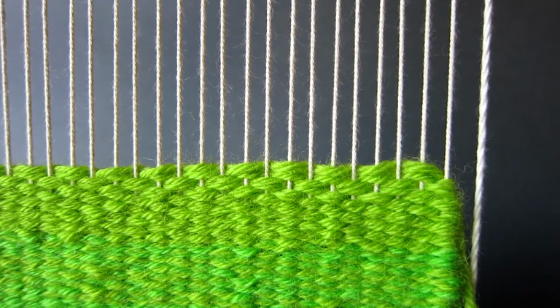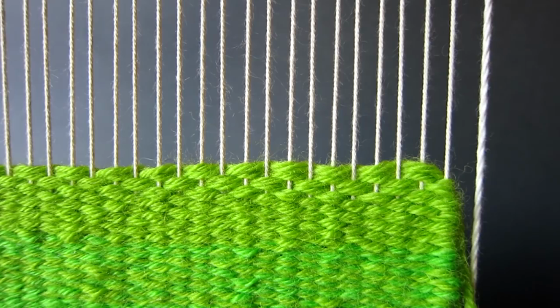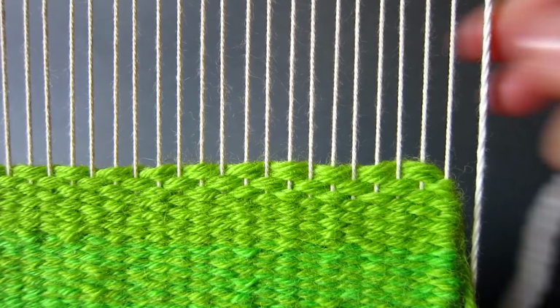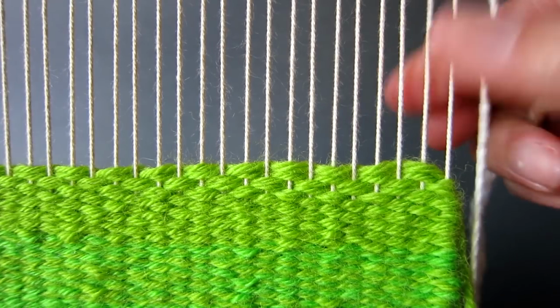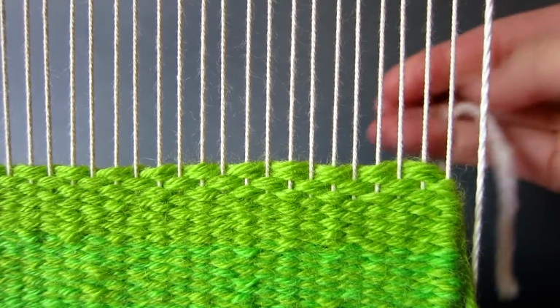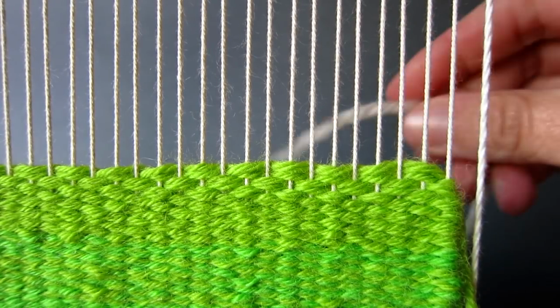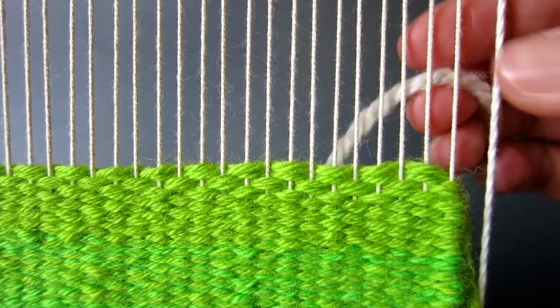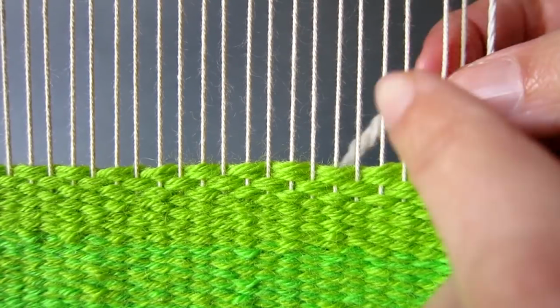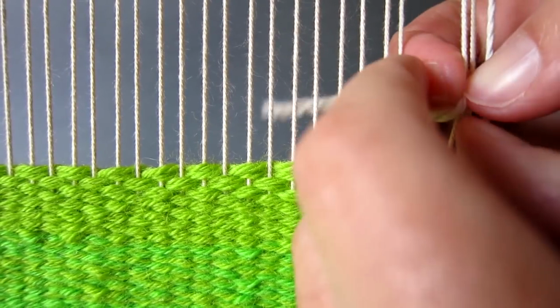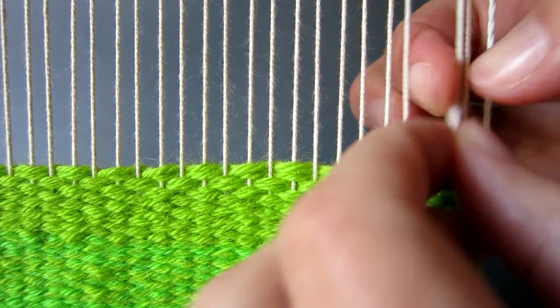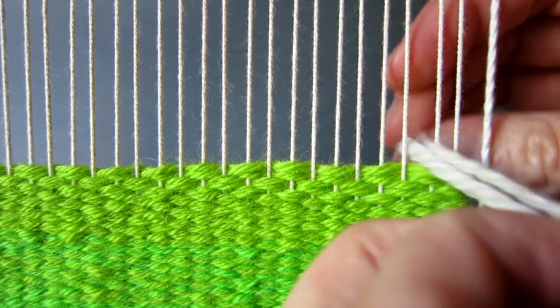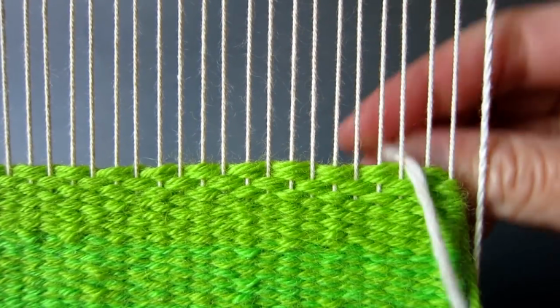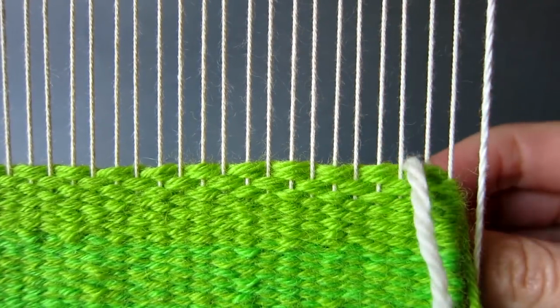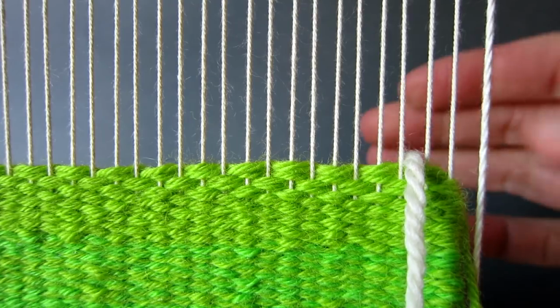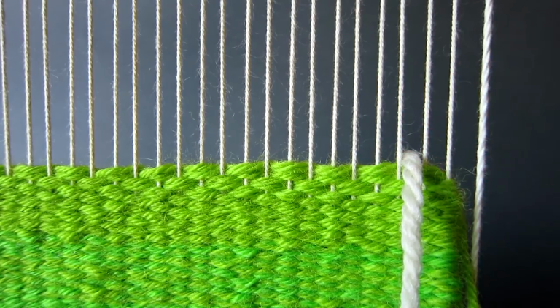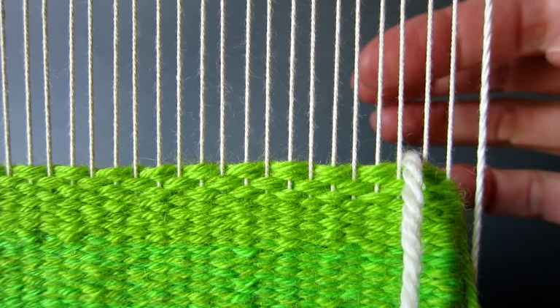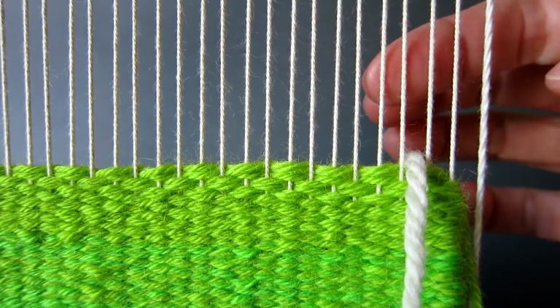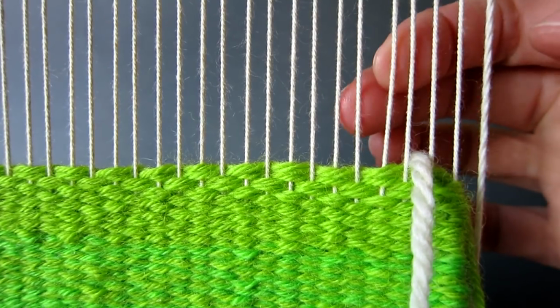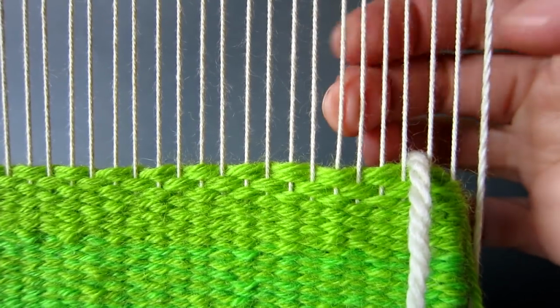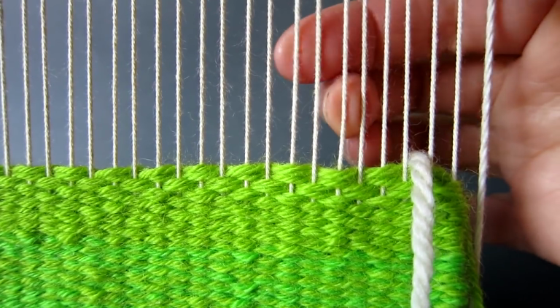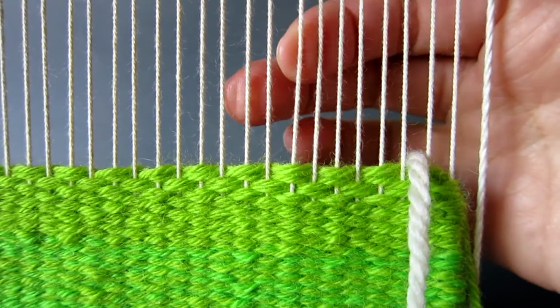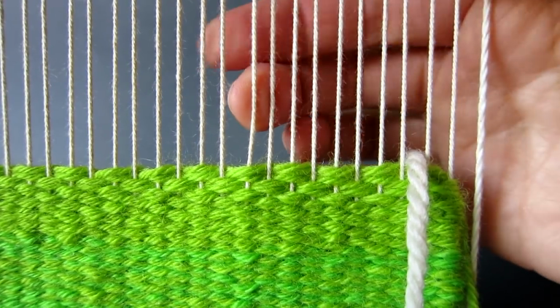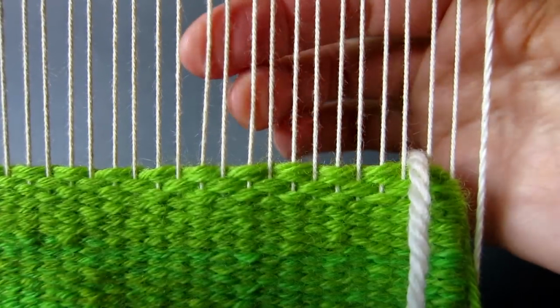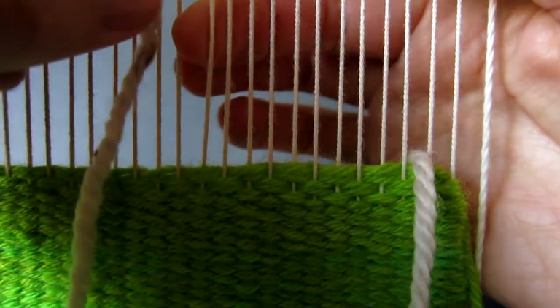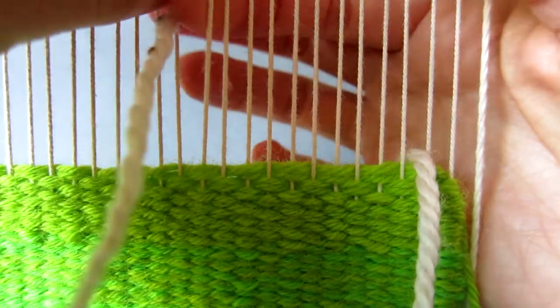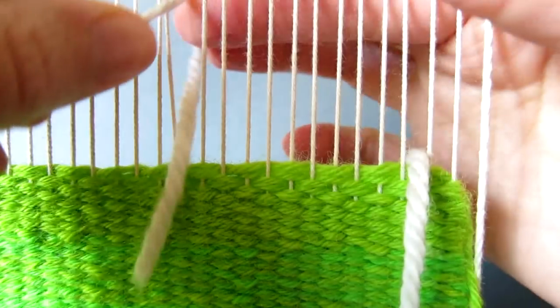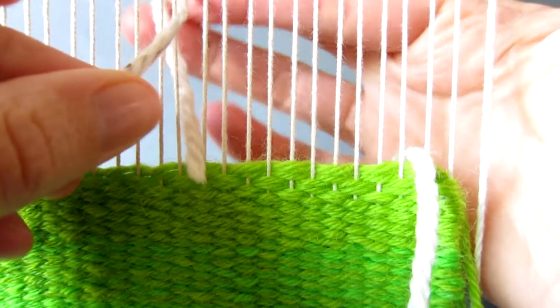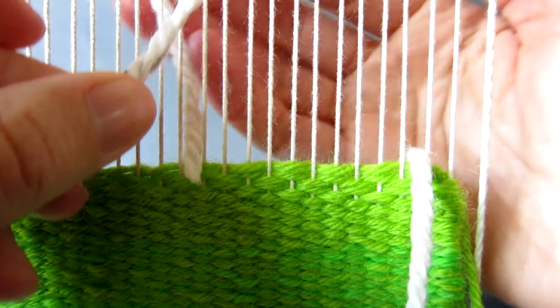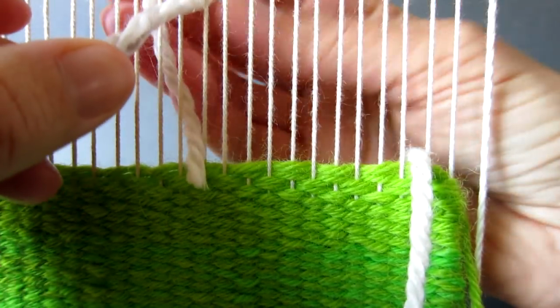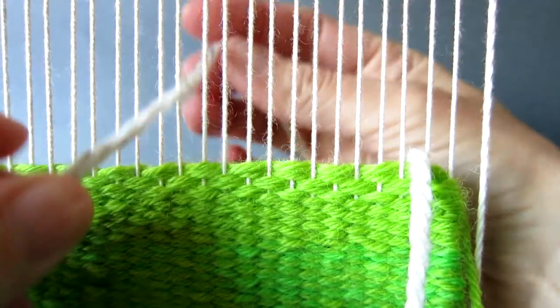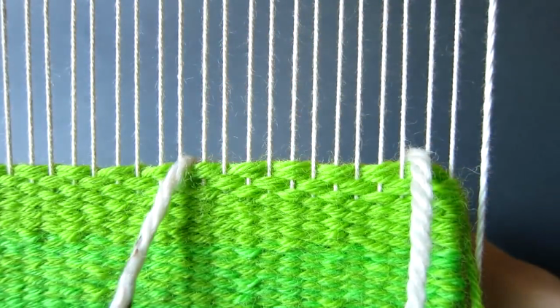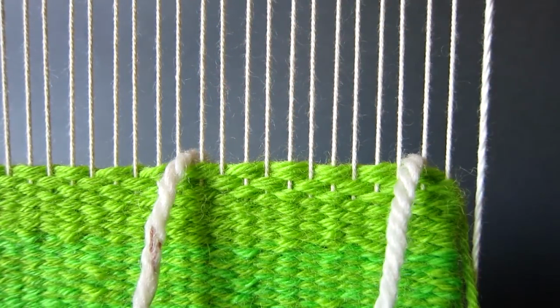First we are going to place a short piece of yarn between the warp threads to mark out the width of the triangle base. First the right thread, and then counting ten warp threads, place the second marker thread.